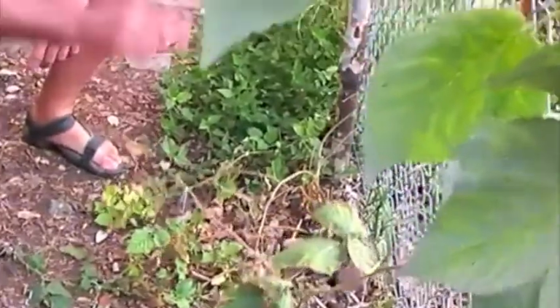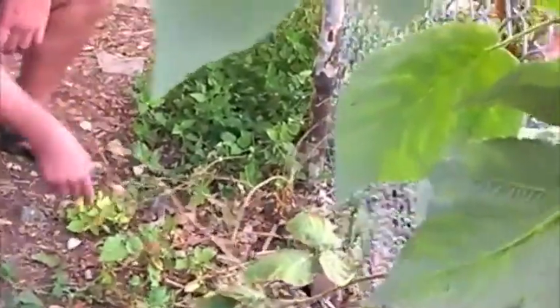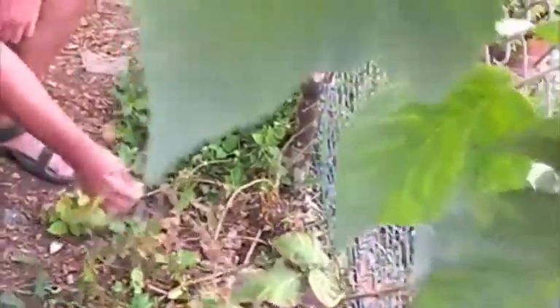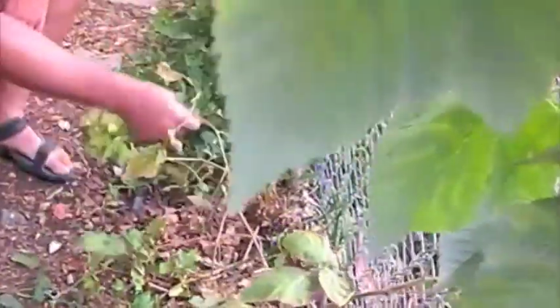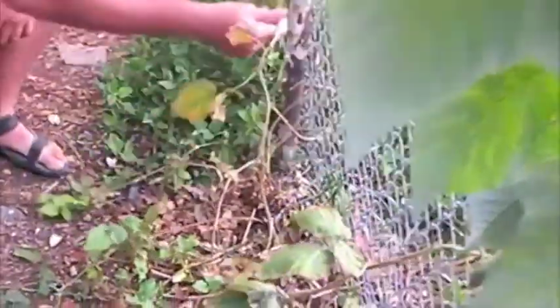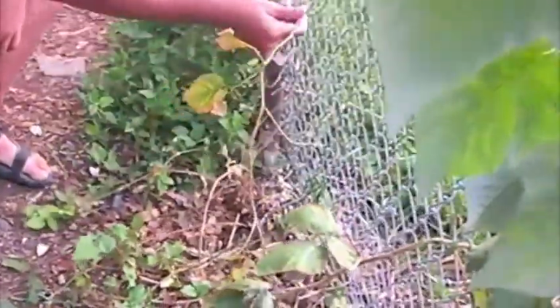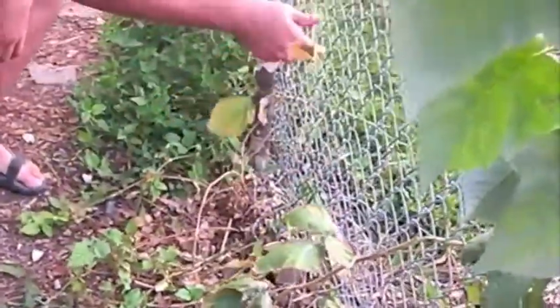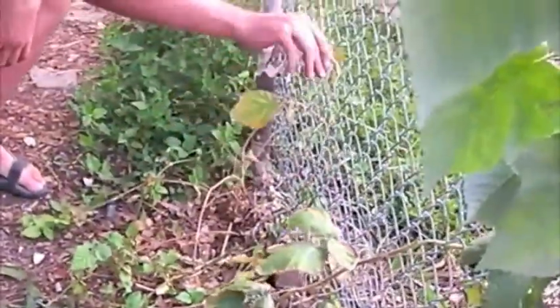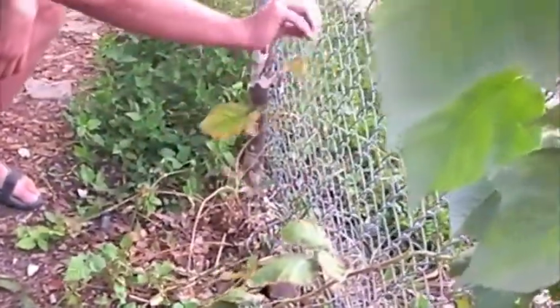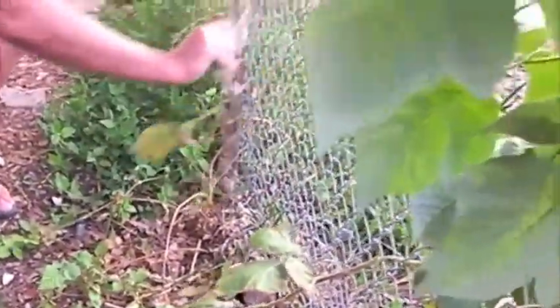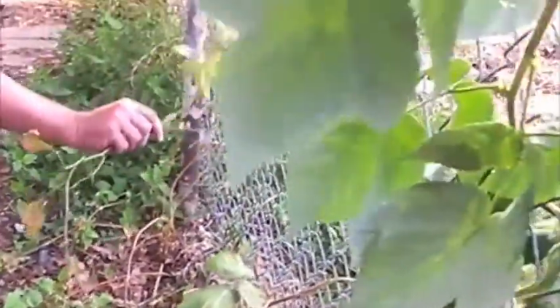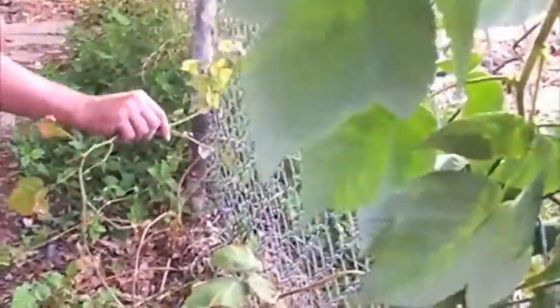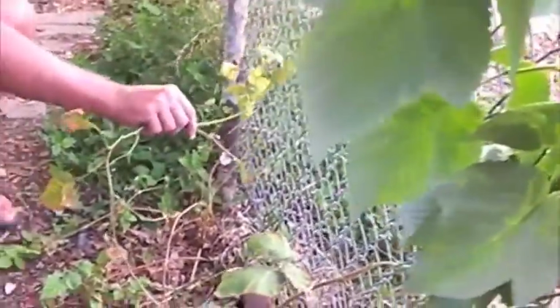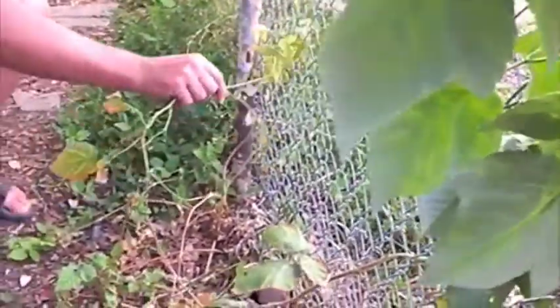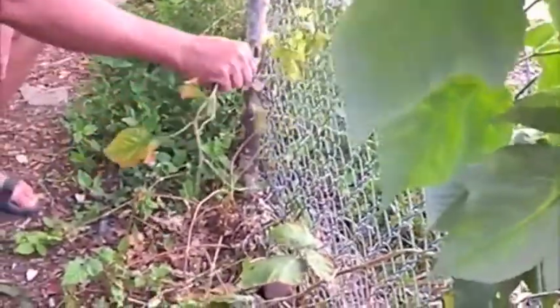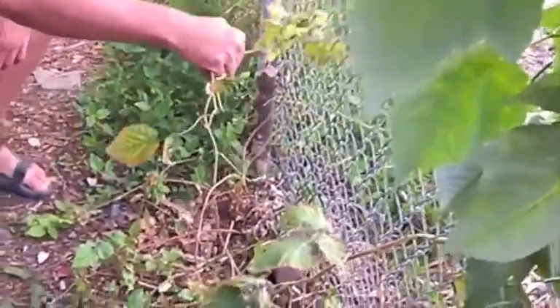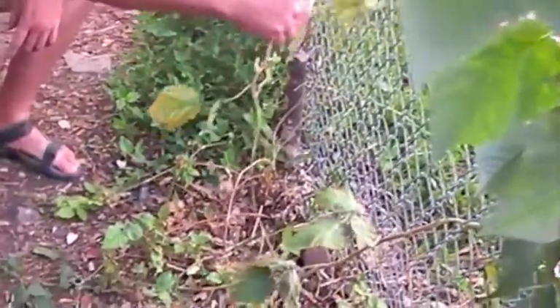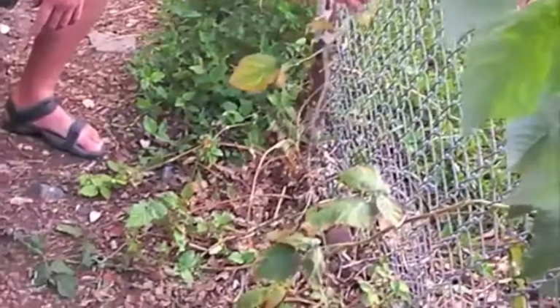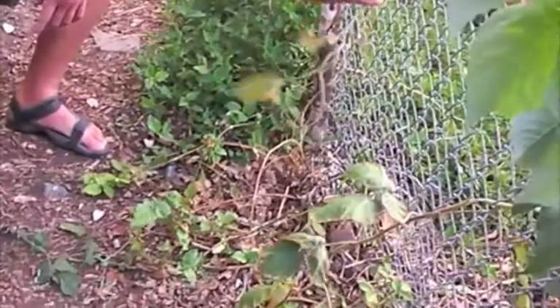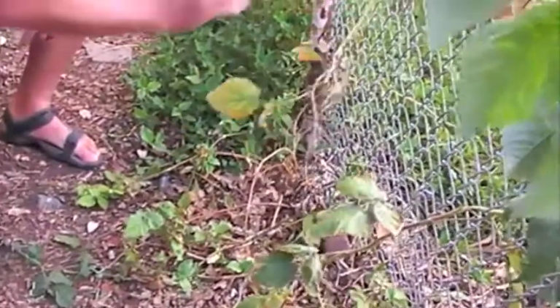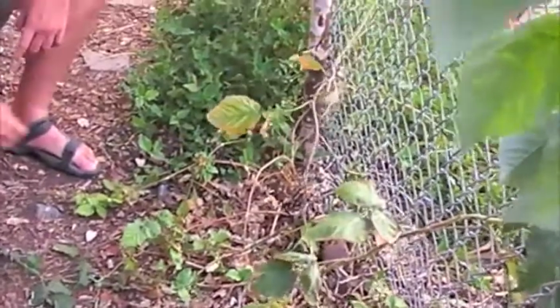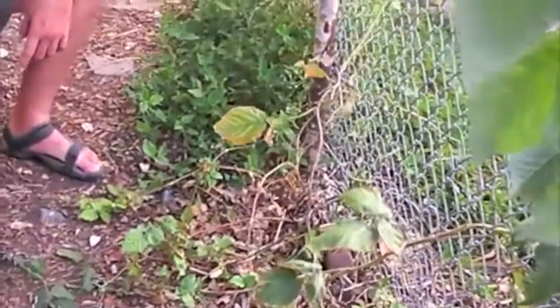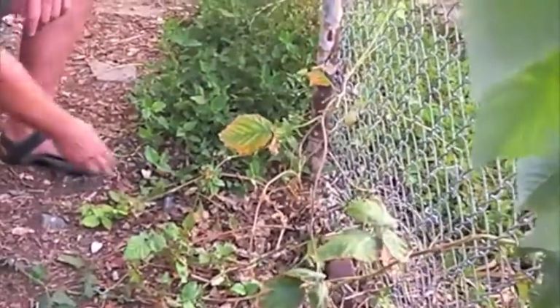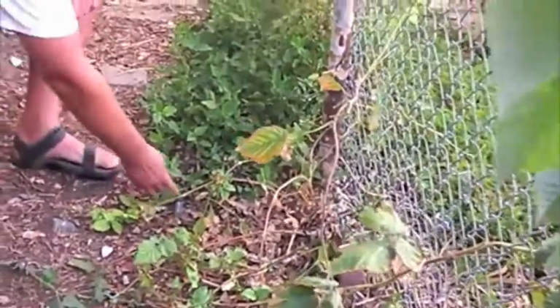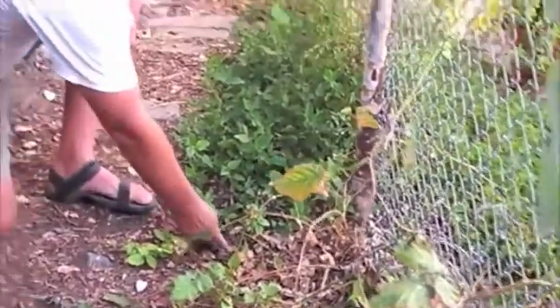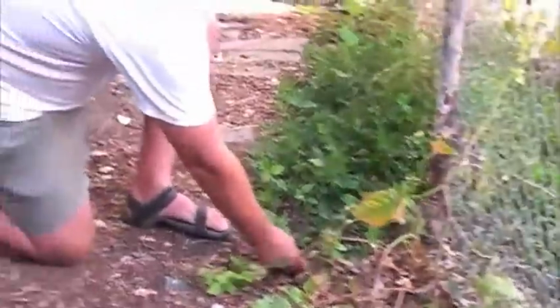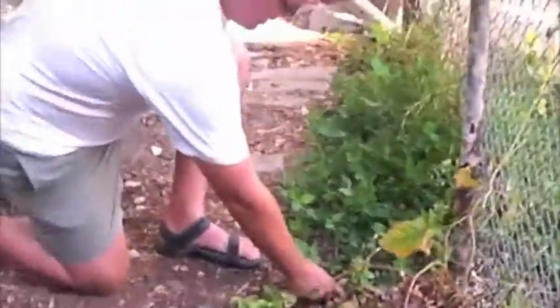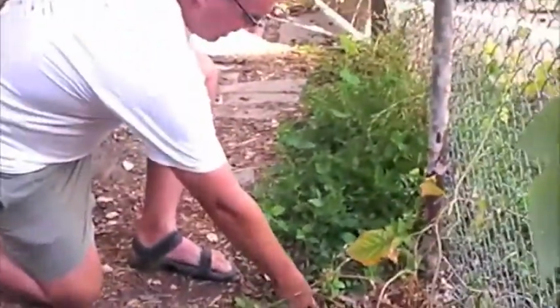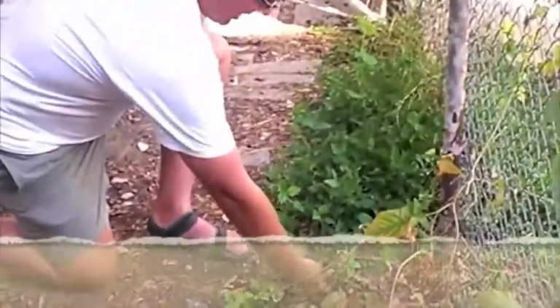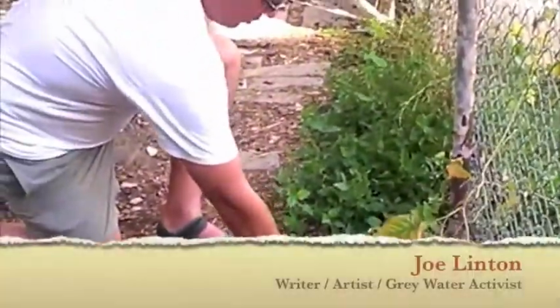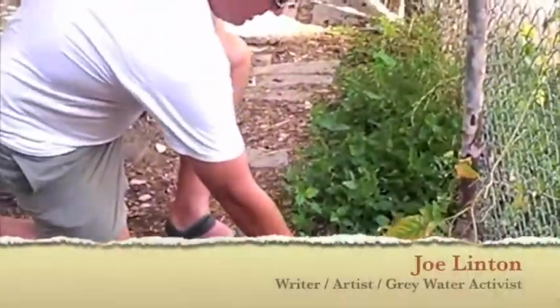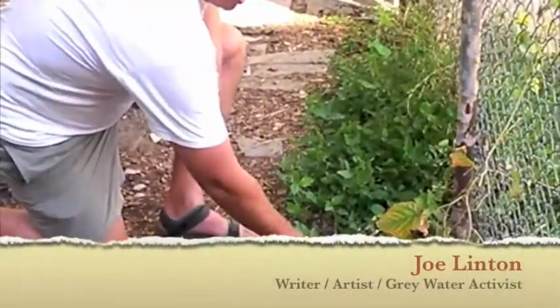These are blackberries that we planted that are starting to grow up the fence. So it has these little openings here.